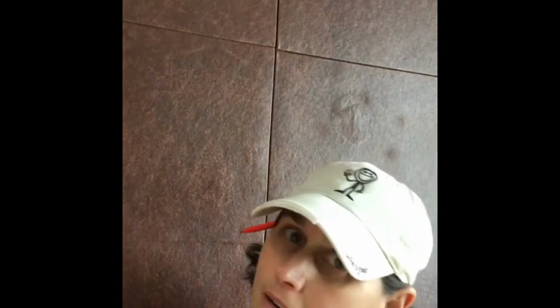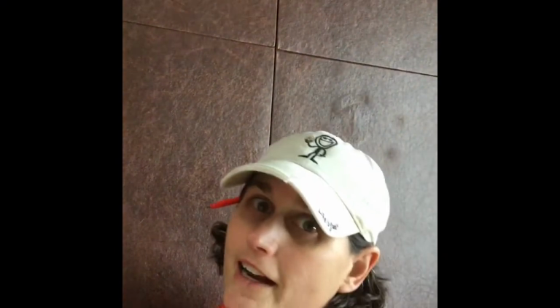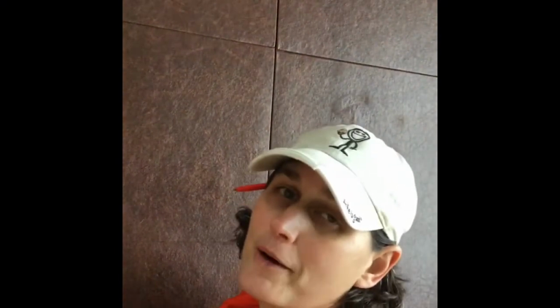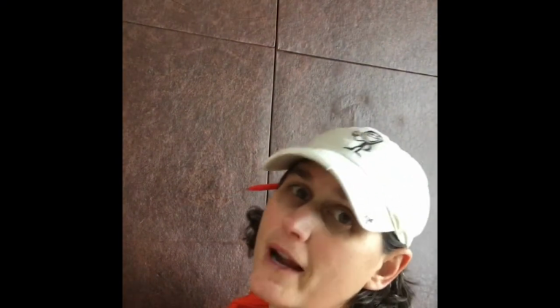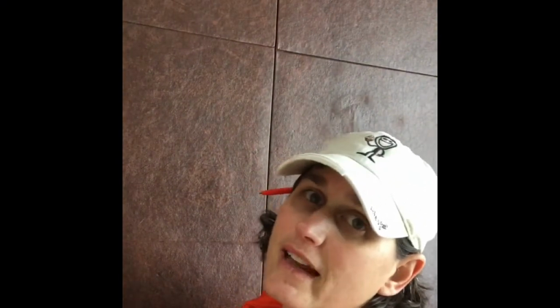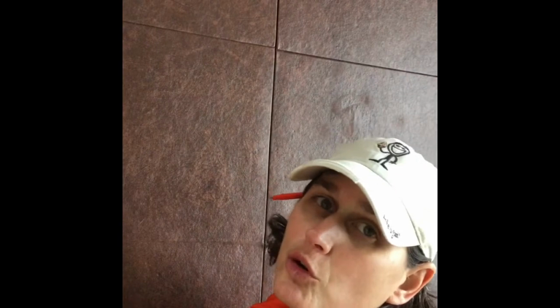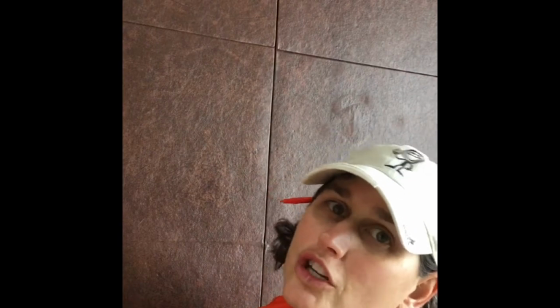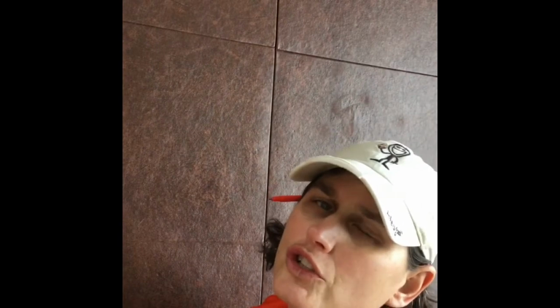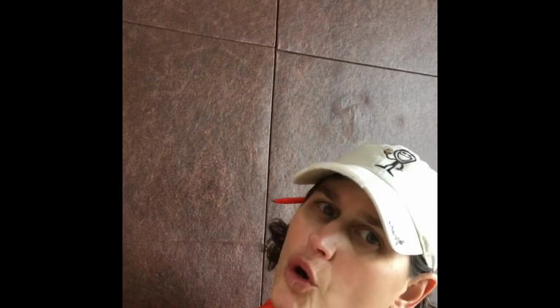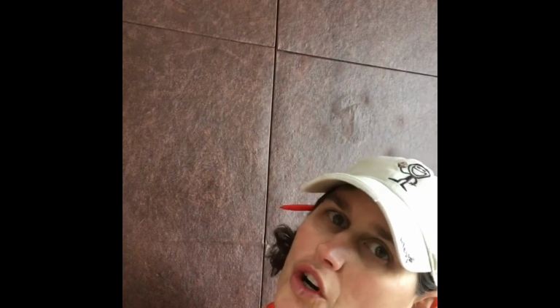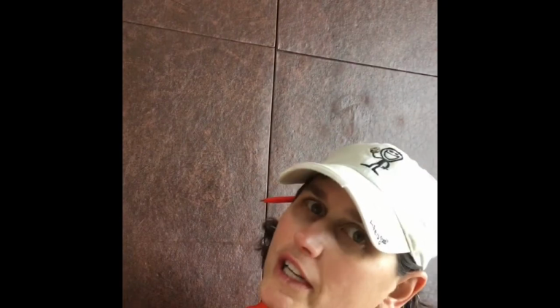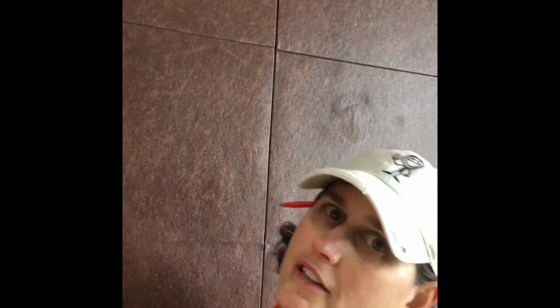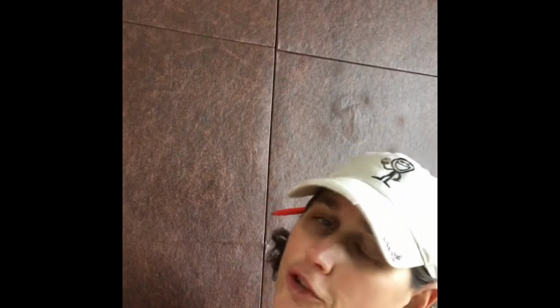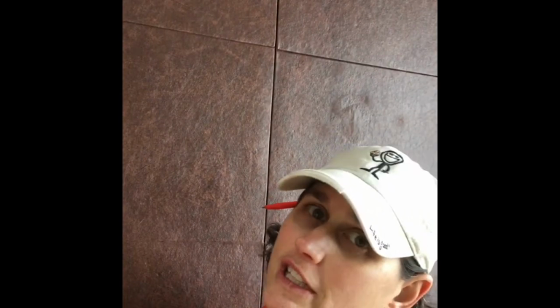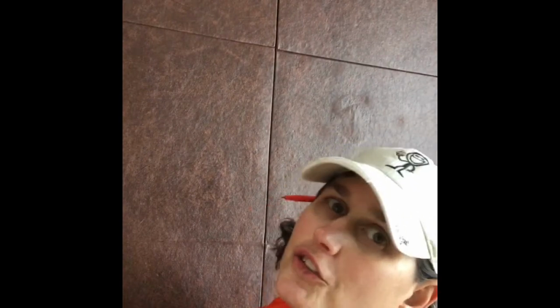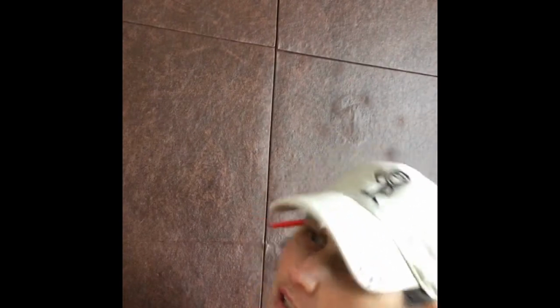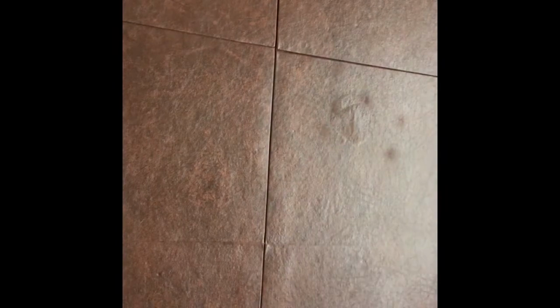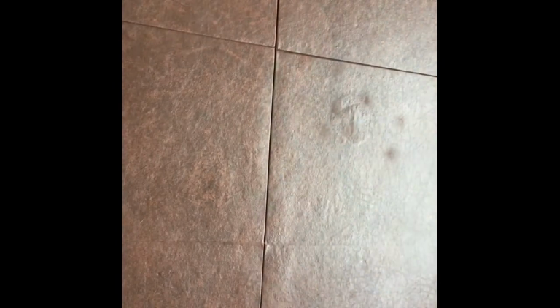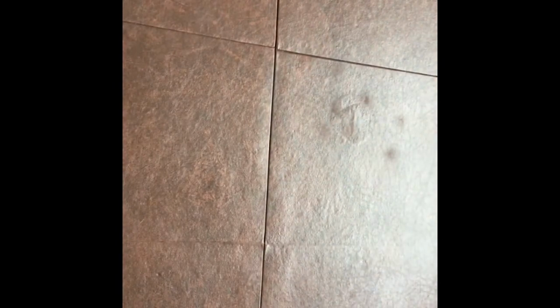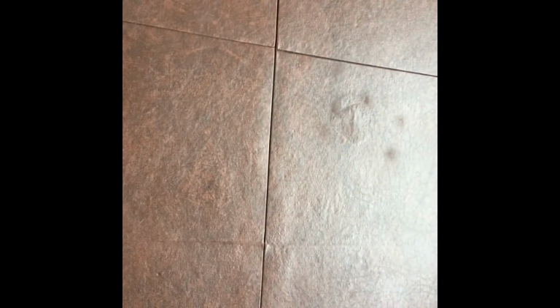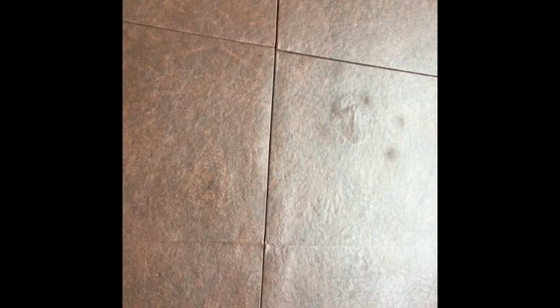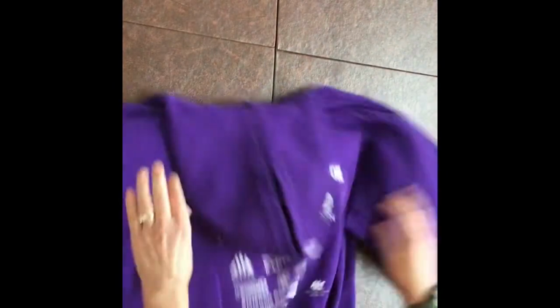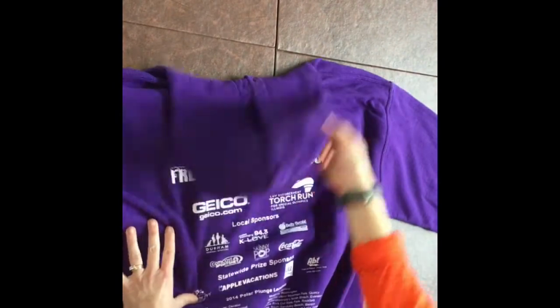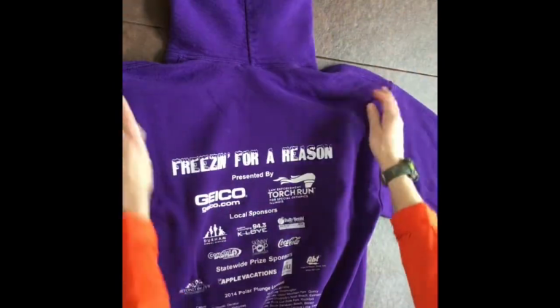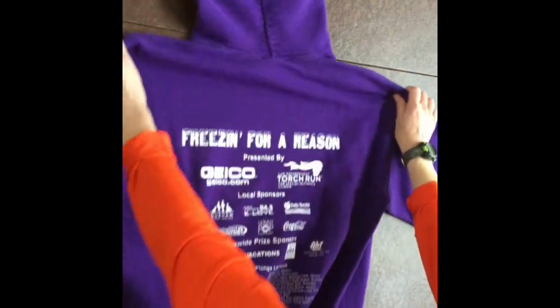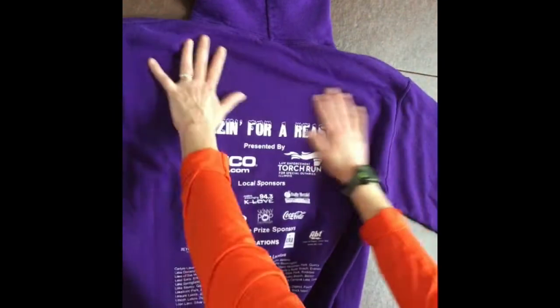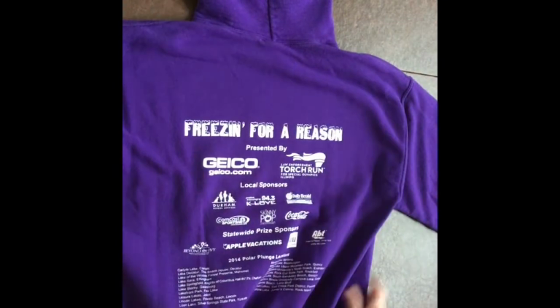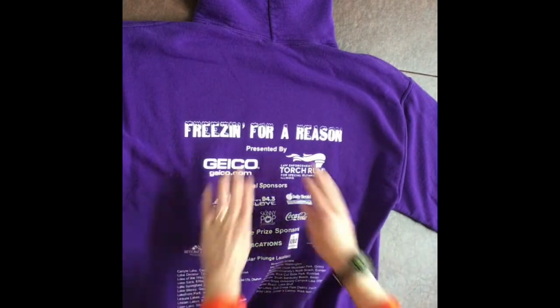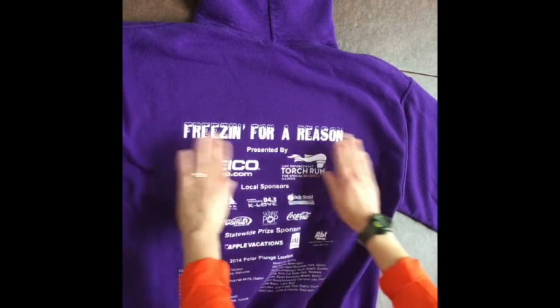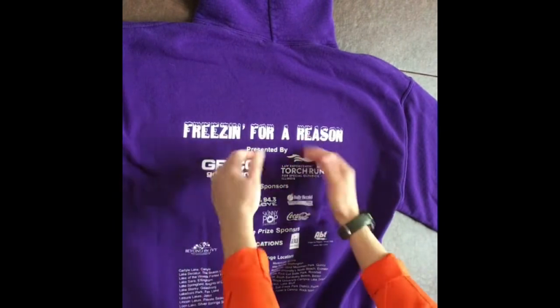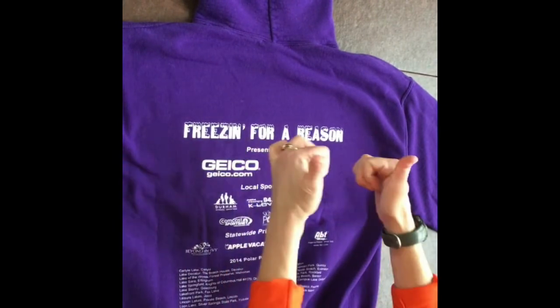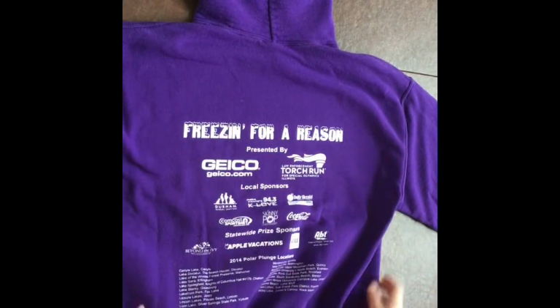All right guys, so now we're going to practice how to fold a long sleeve shirt or a hoodie. So the first thing you need is a hoodie. So here's our hoodie. We're going to put it nice and flat, face down, so that the back is facing up.